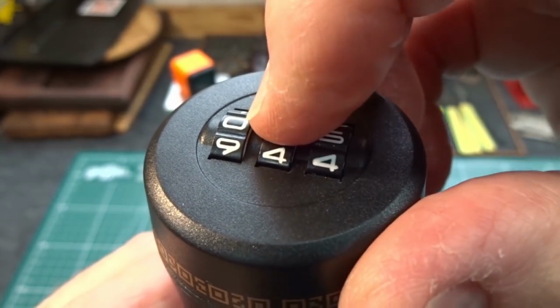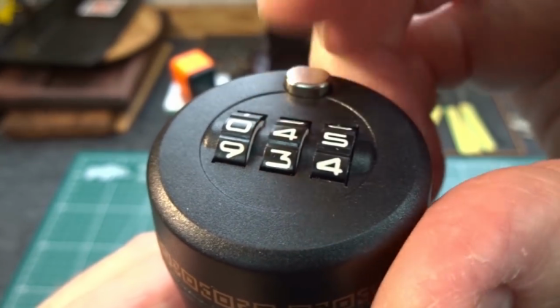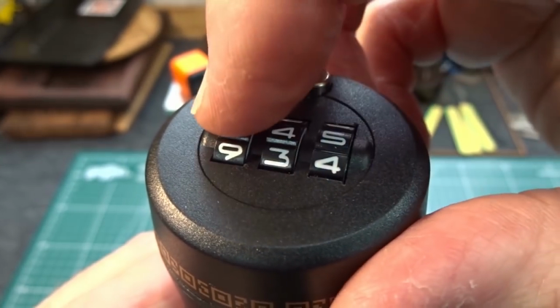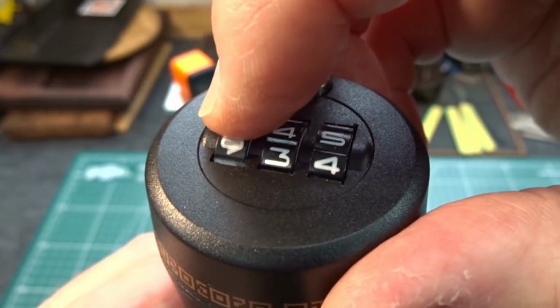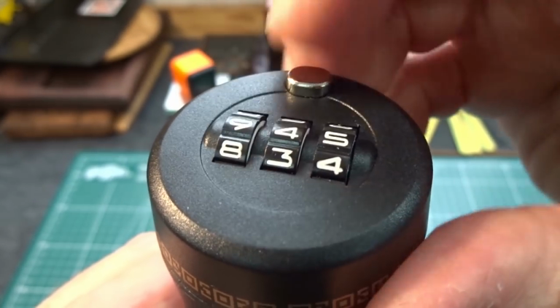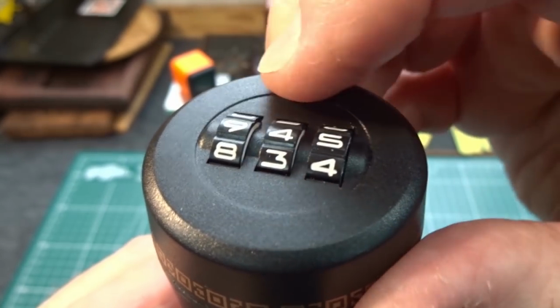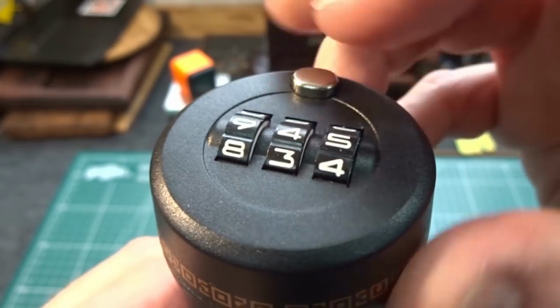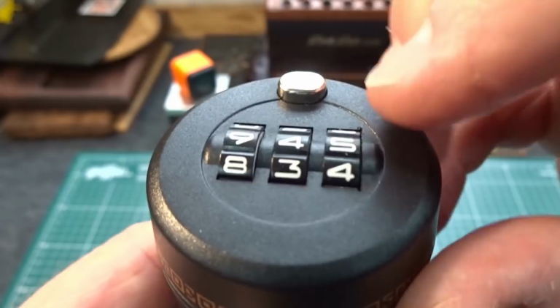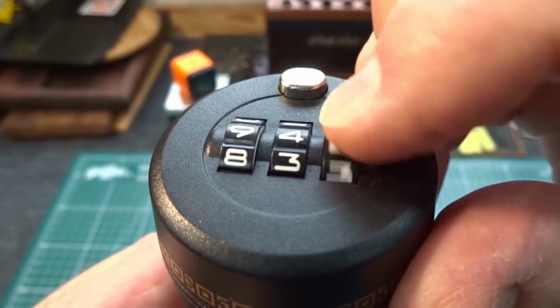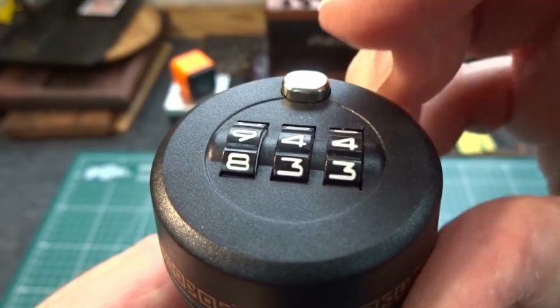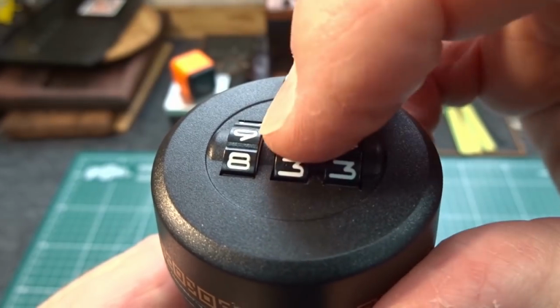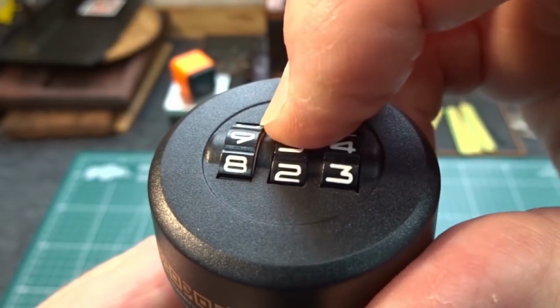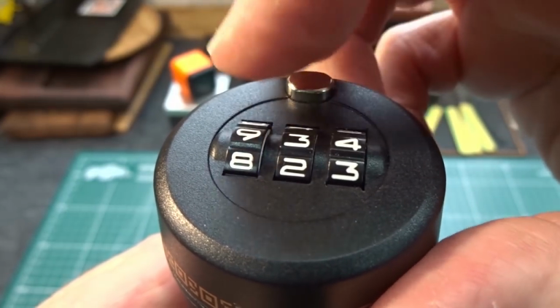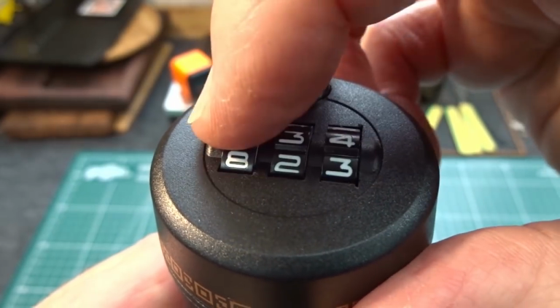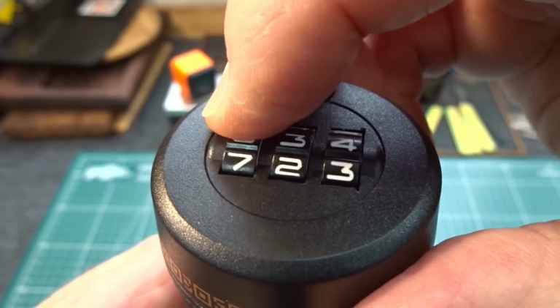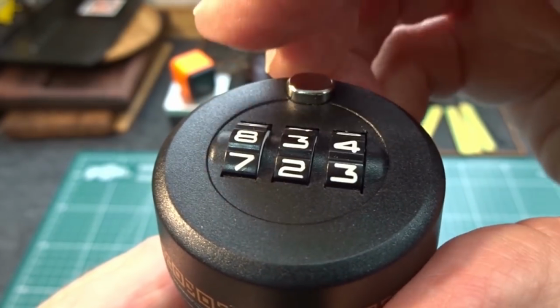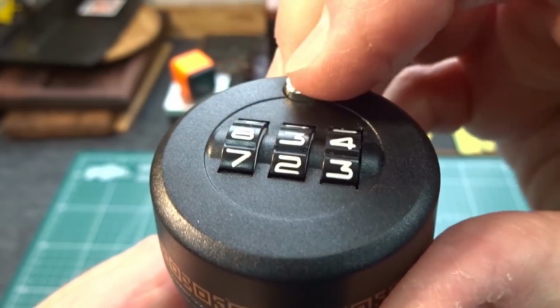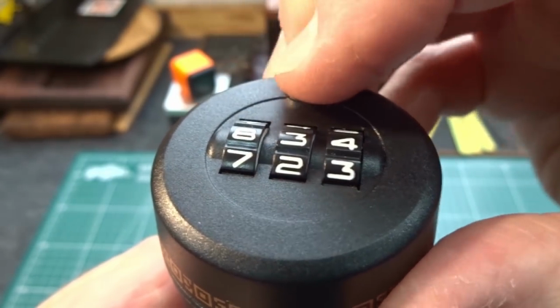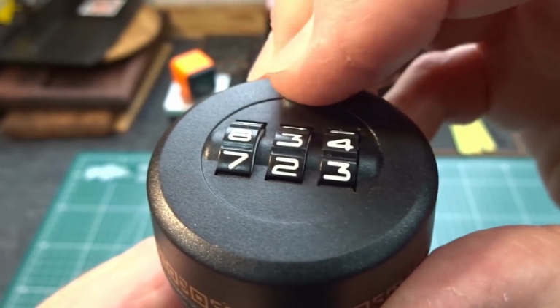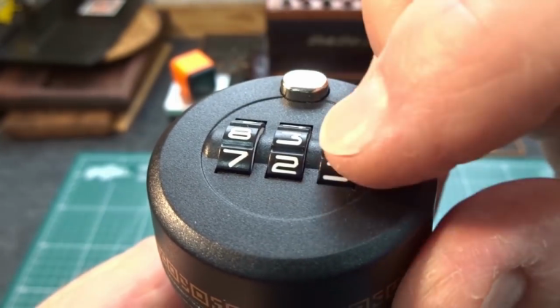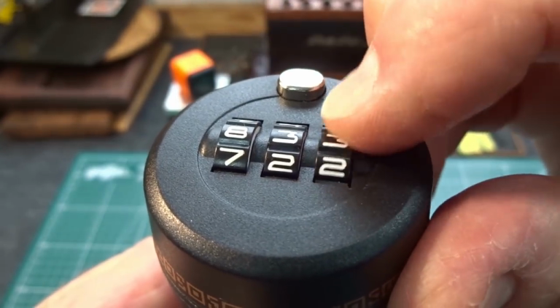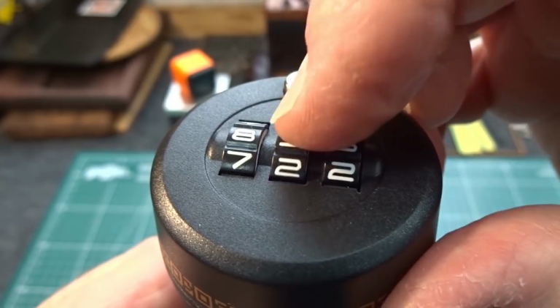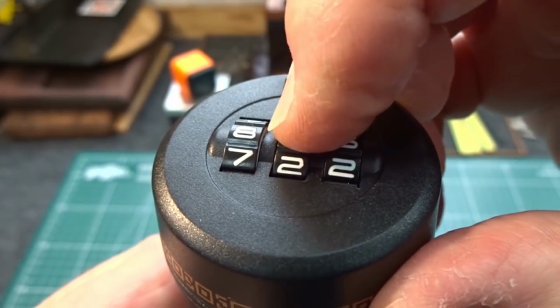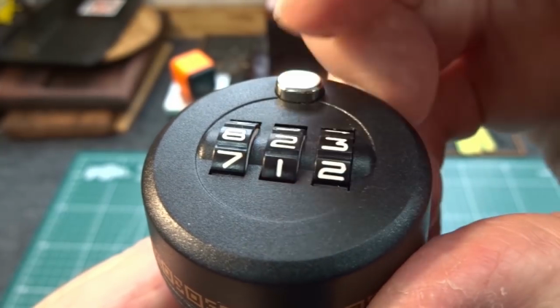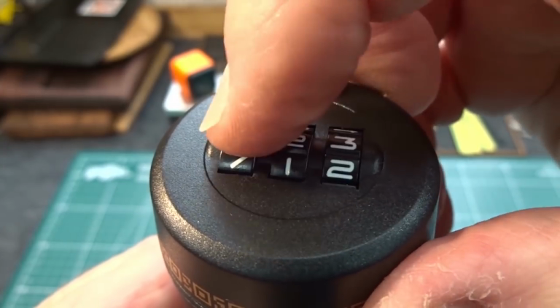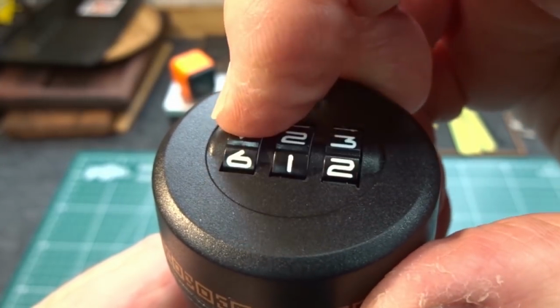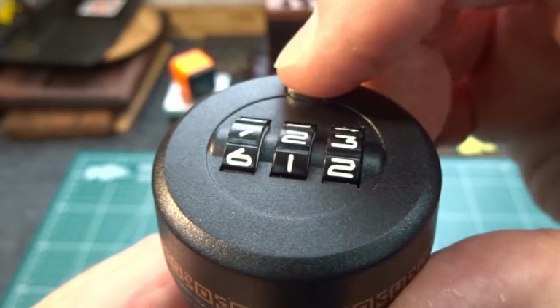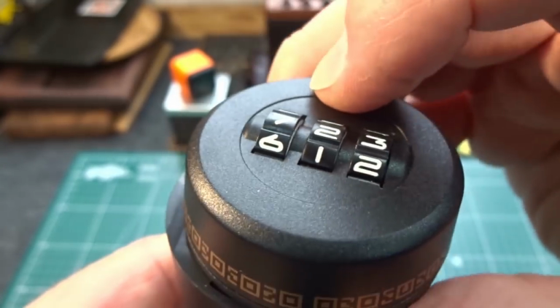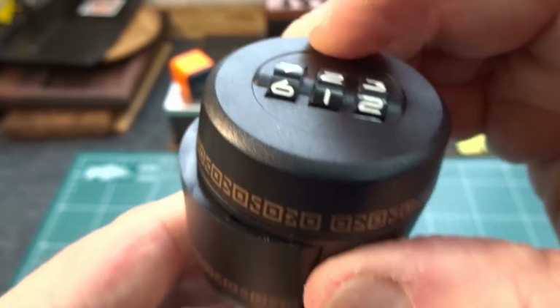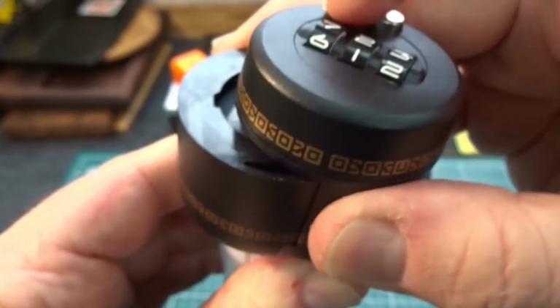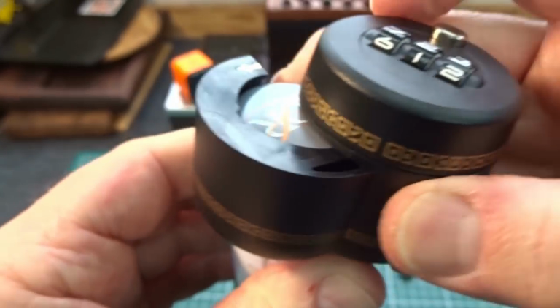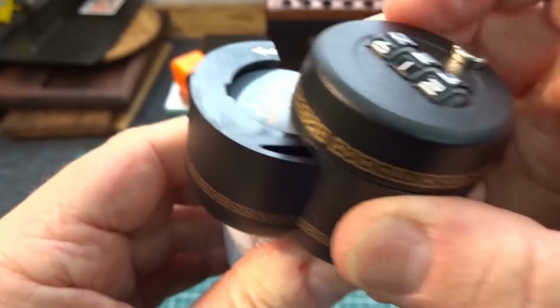Five, four, nine — nope. Four, three, eight — nope. Three, two, seven — and there we go. How easy is that?